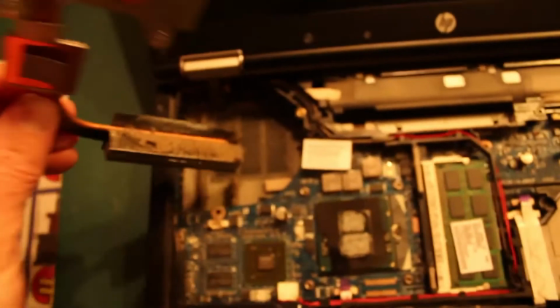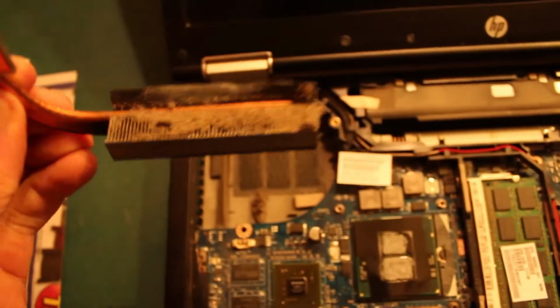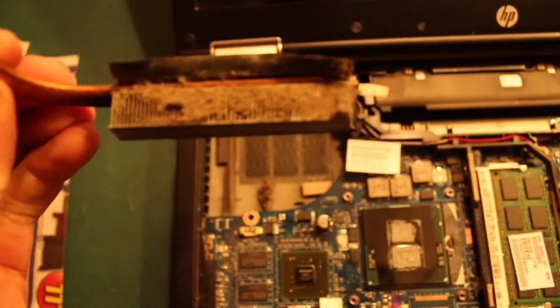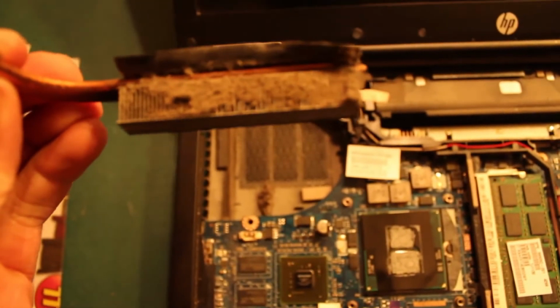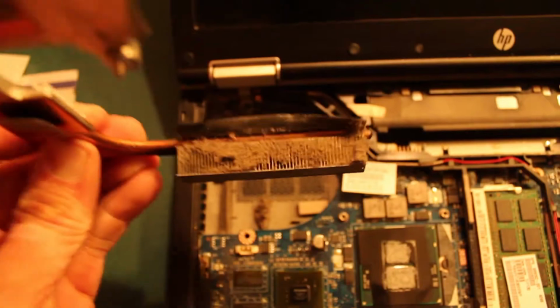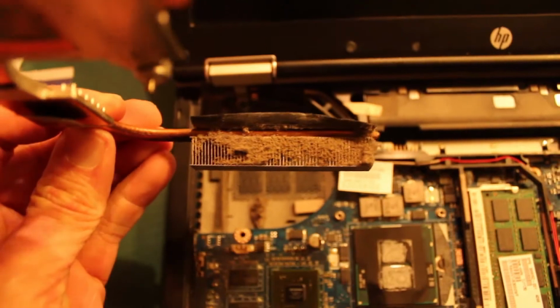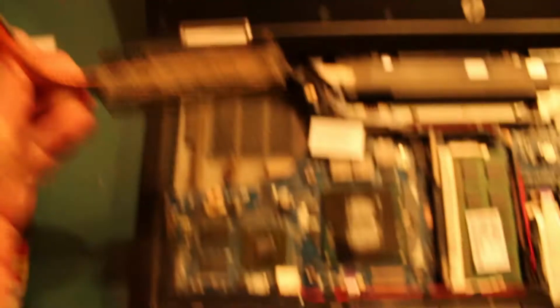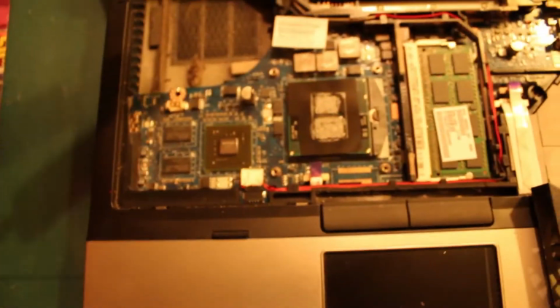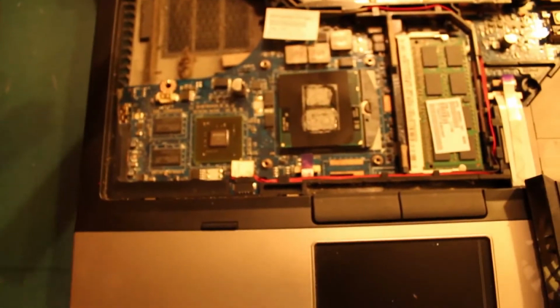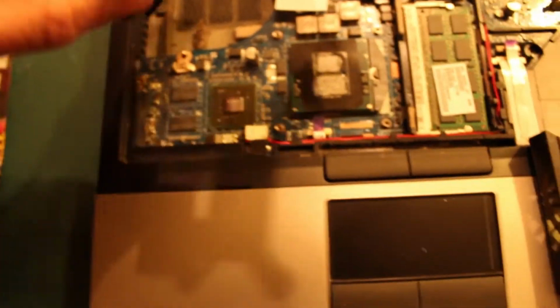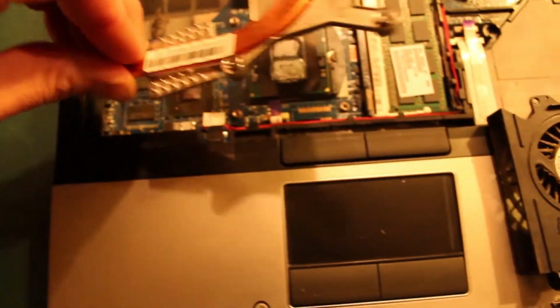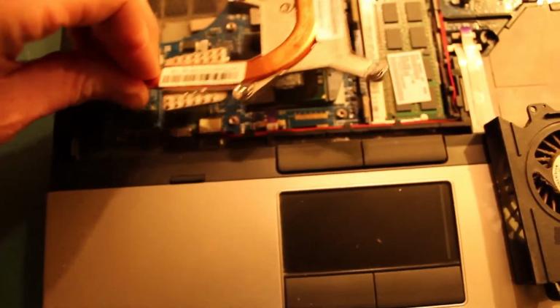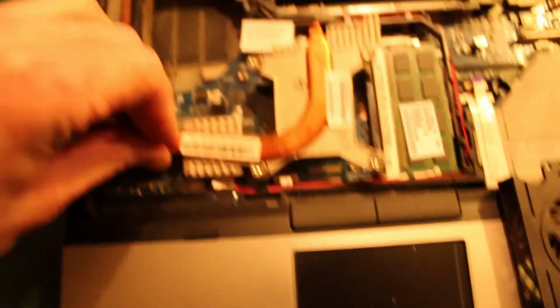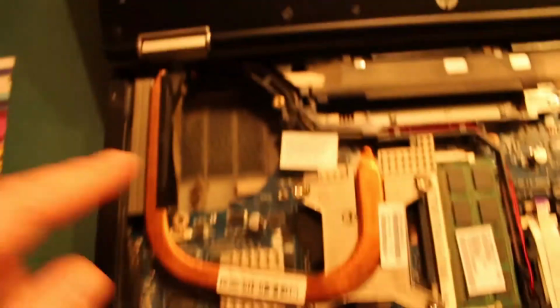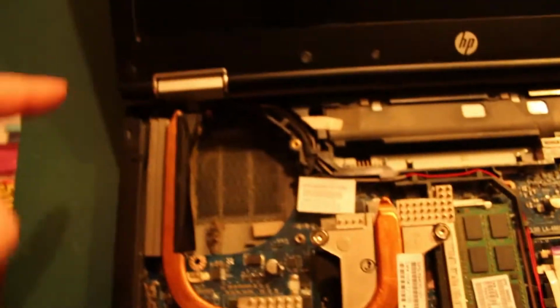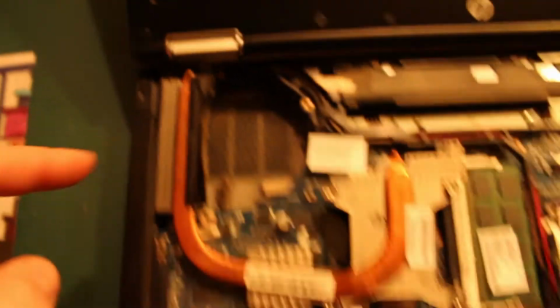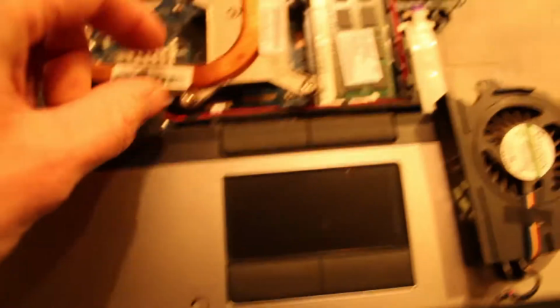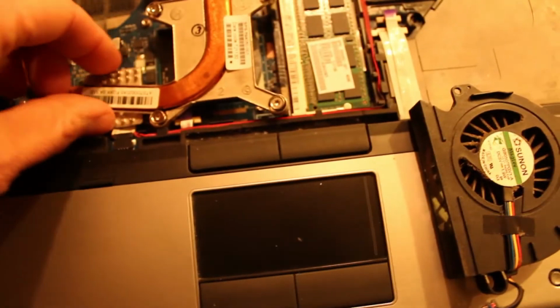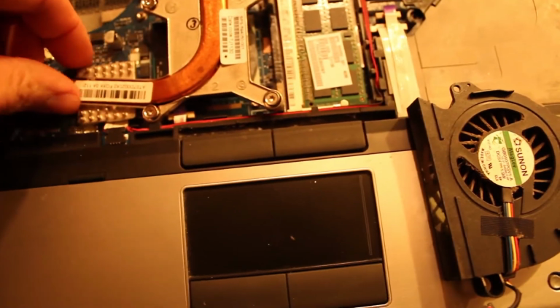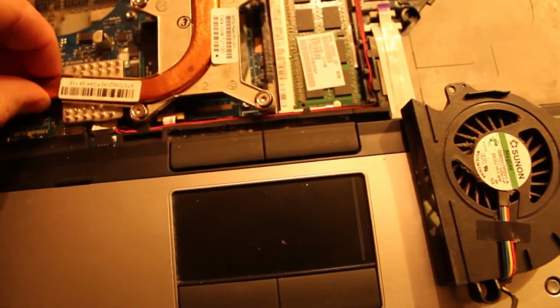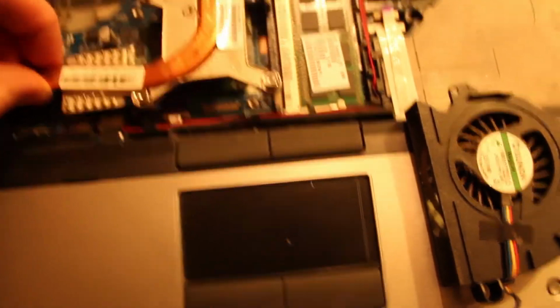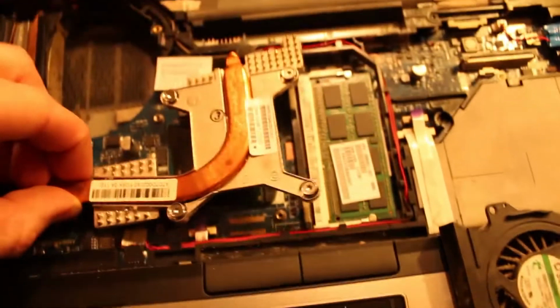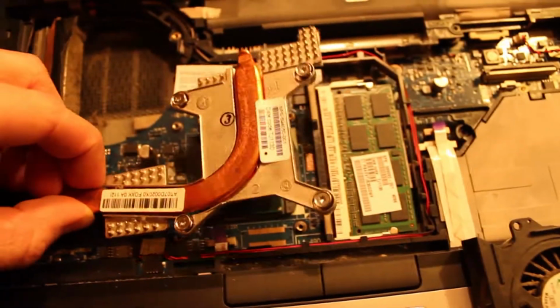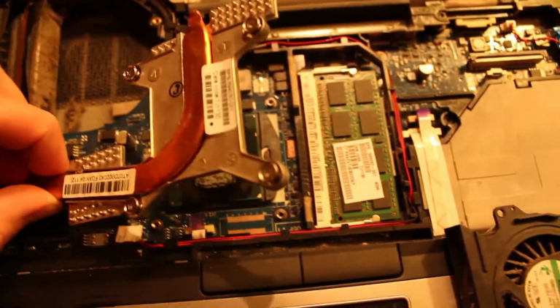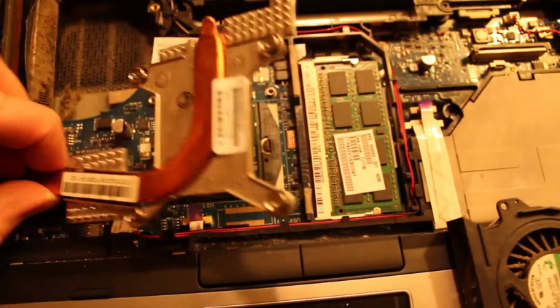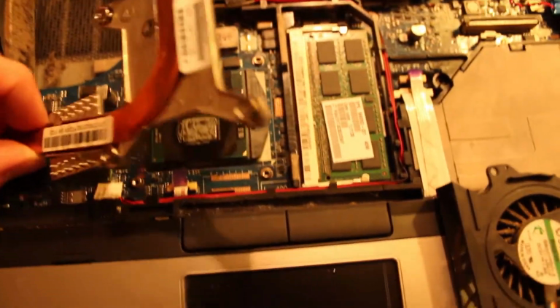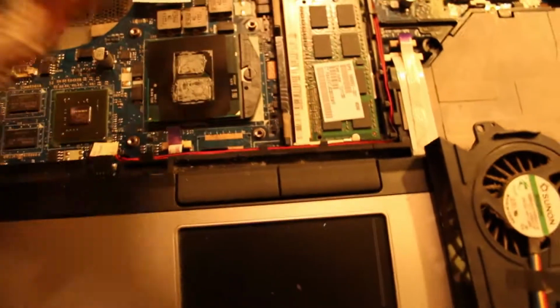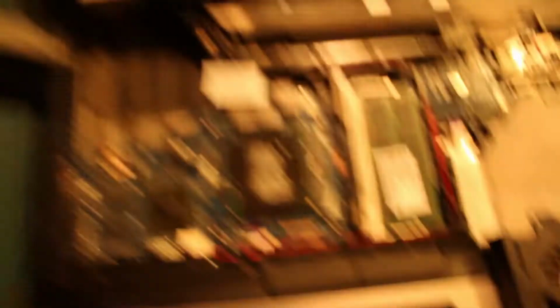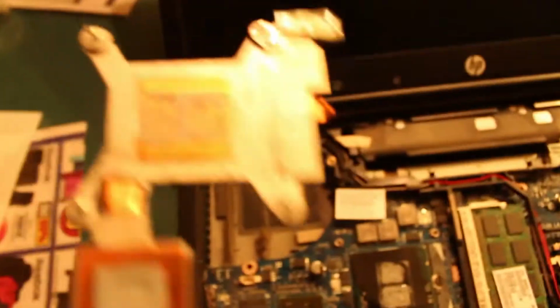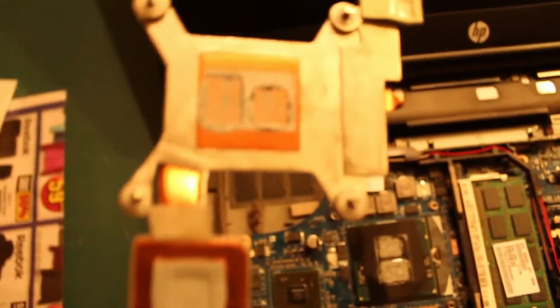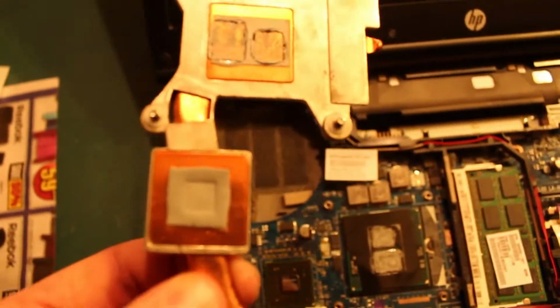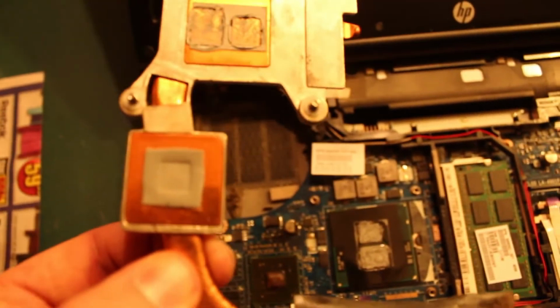Look at all that dust — that is what causes the problem. So I'm going to clean that dust out and I am going to put new thermal paste on the heat sinks.